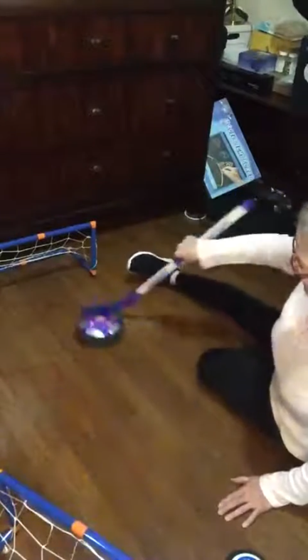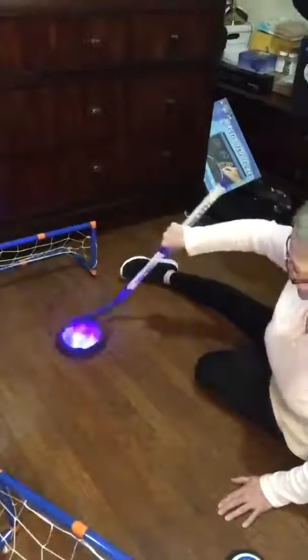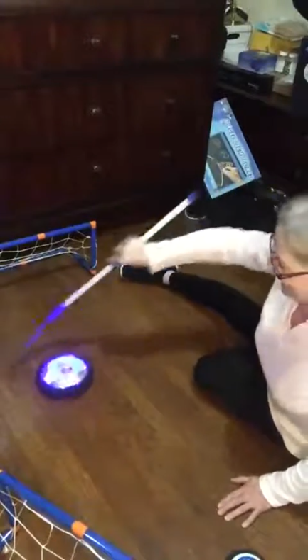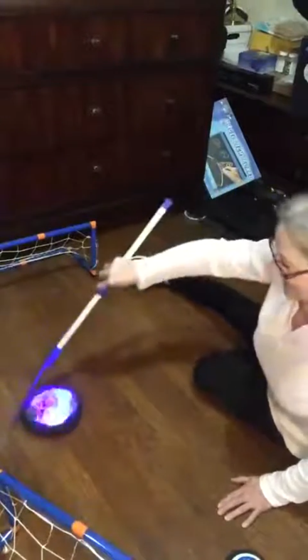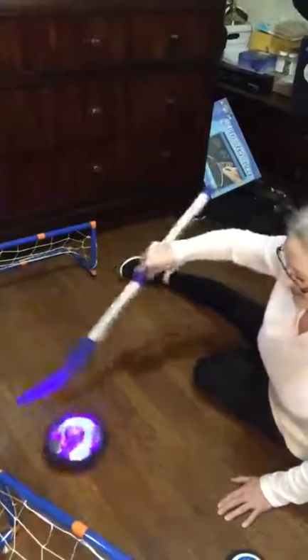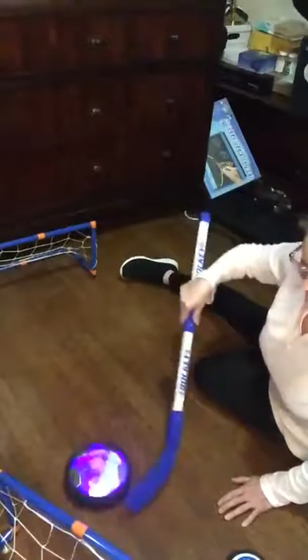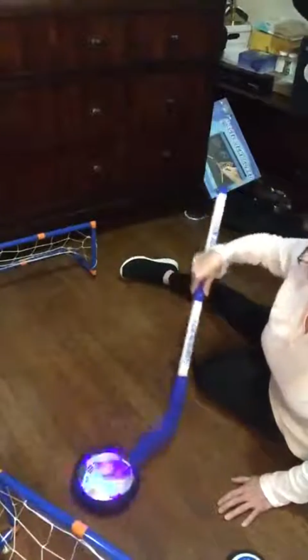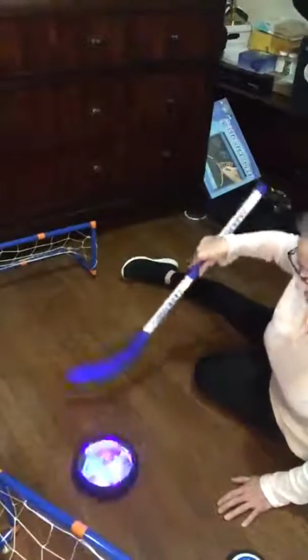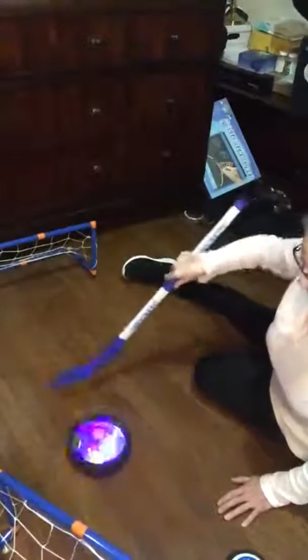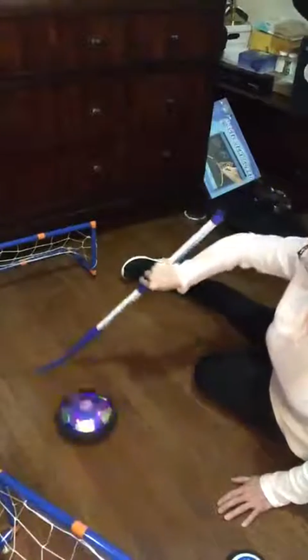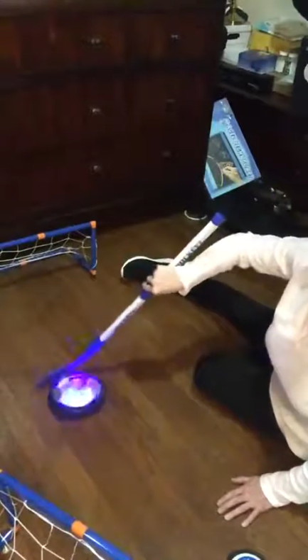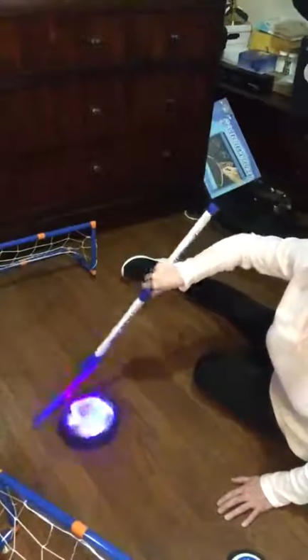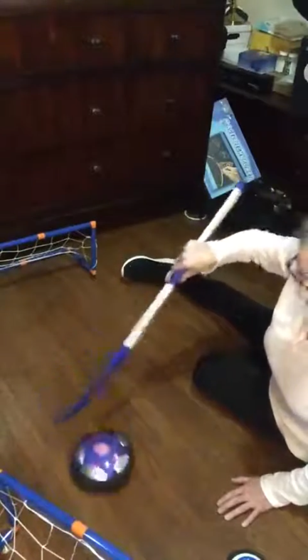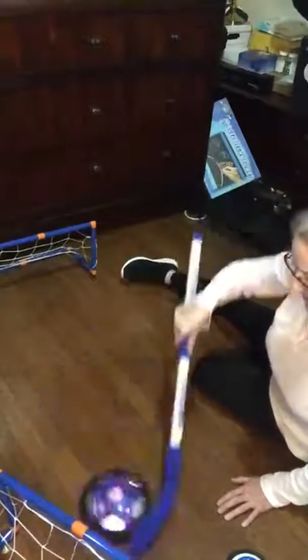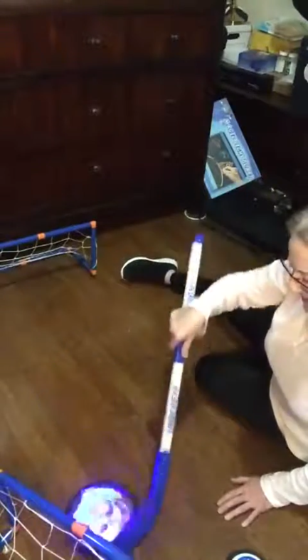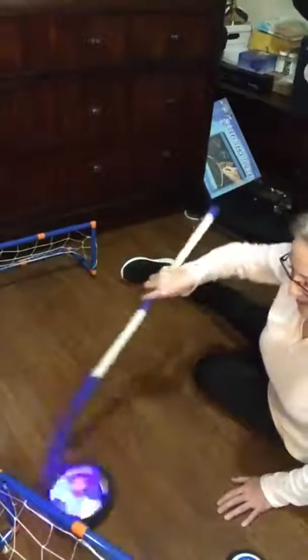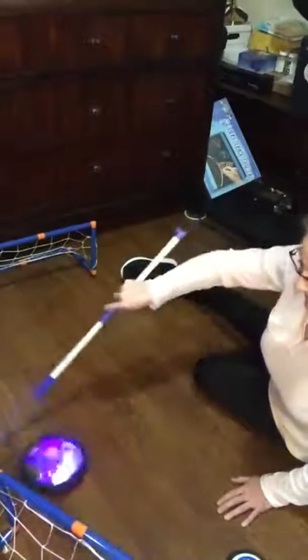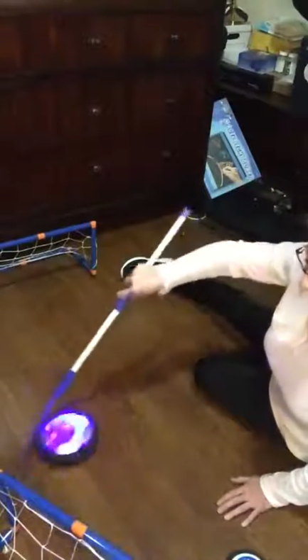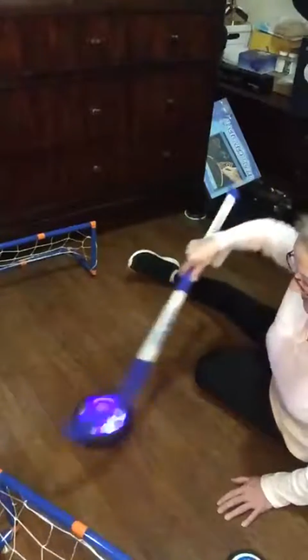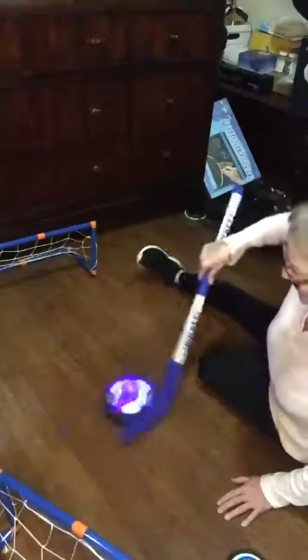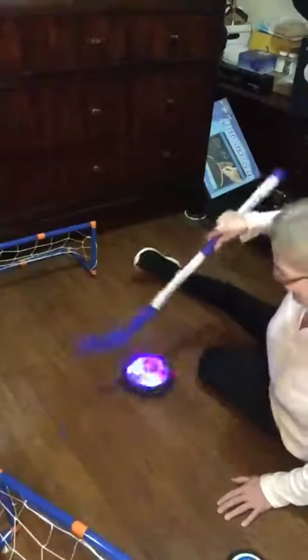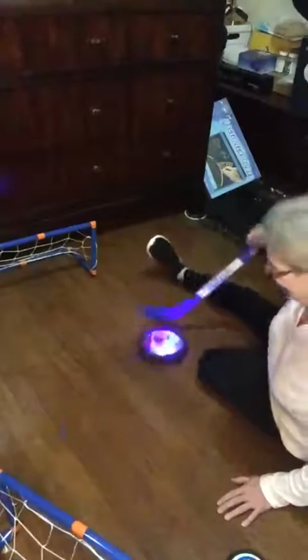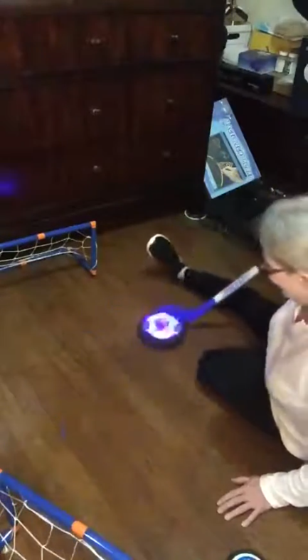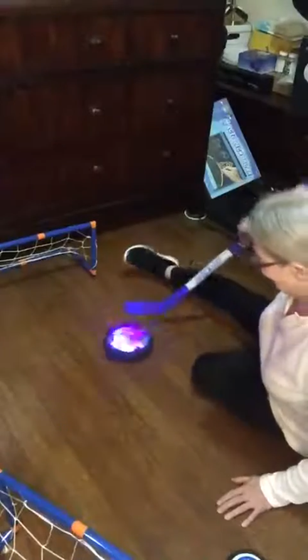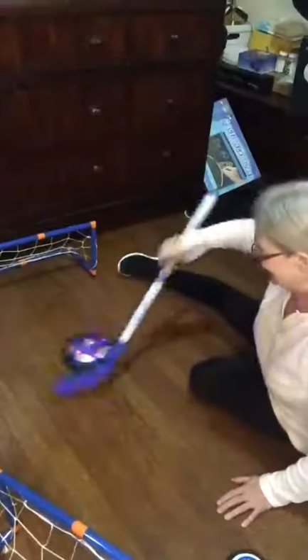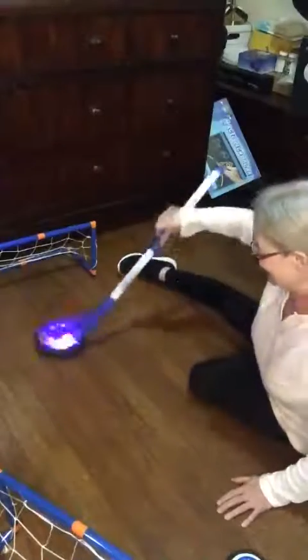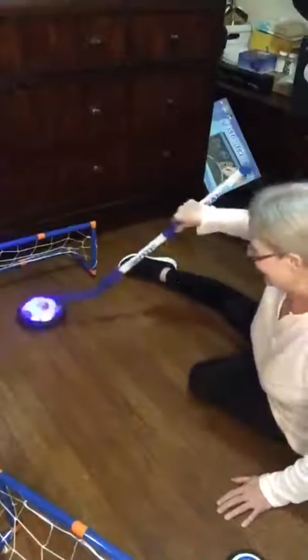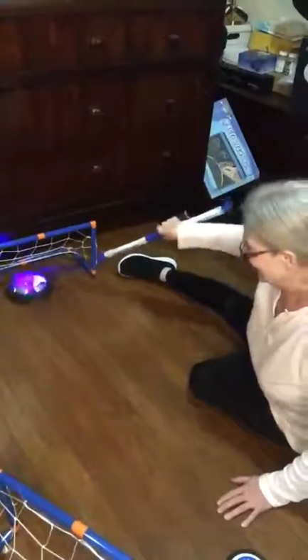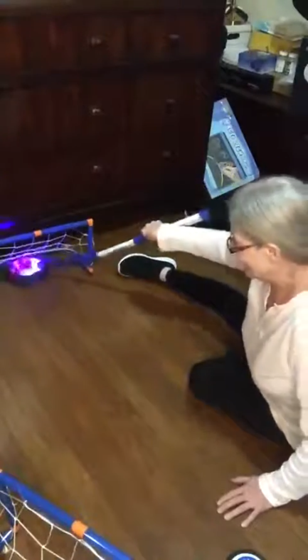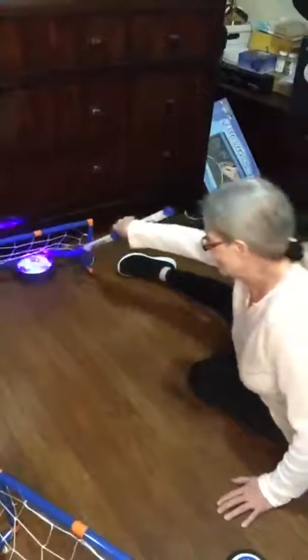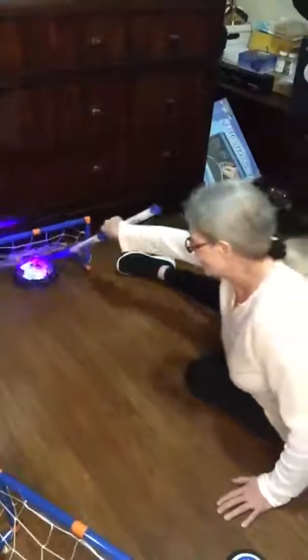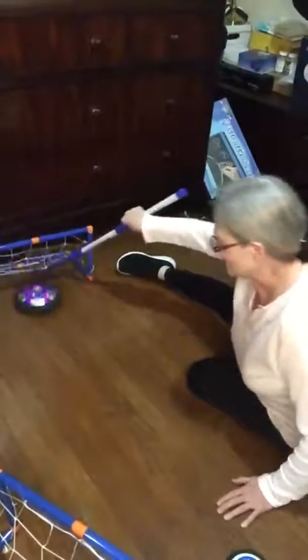These are appropriate for about 3 years of age all the way up to maybe 10 years of age. My floor's not real even, so everything's going to go downhill. But these are really fun. She shoots and scores.